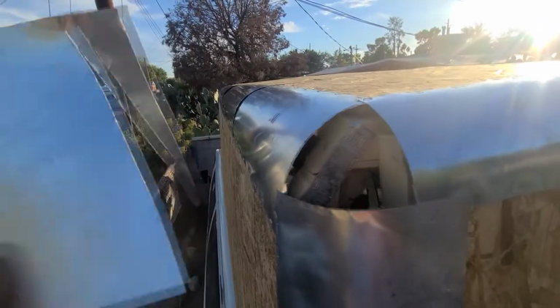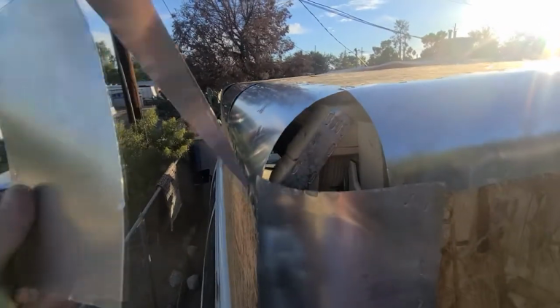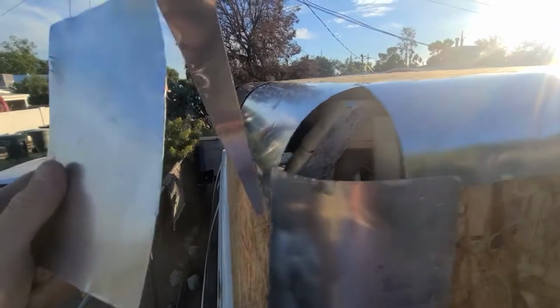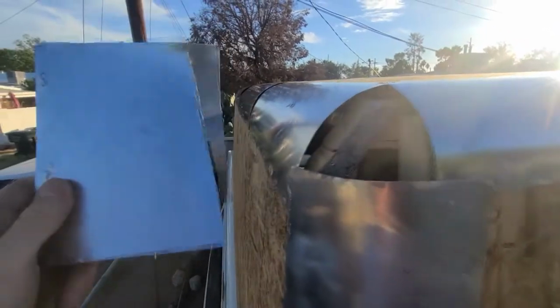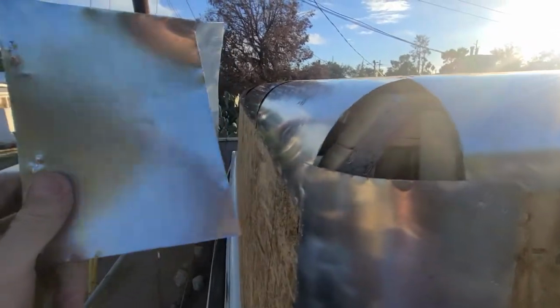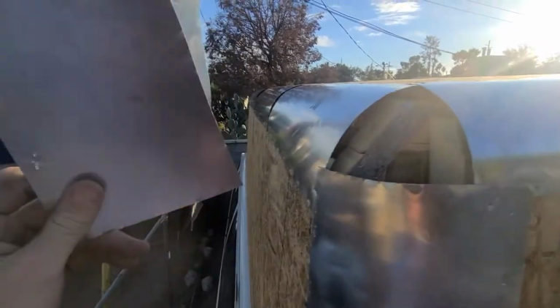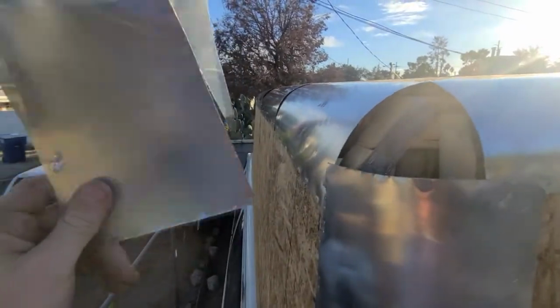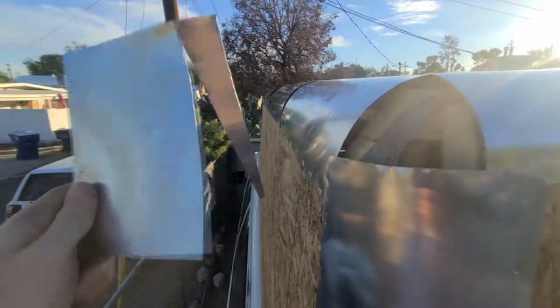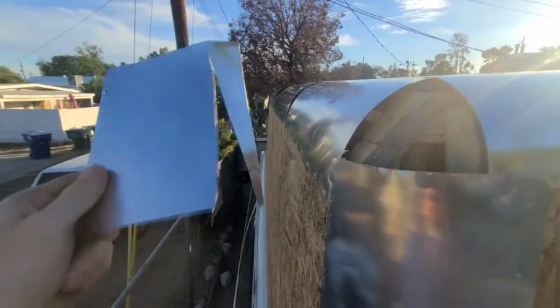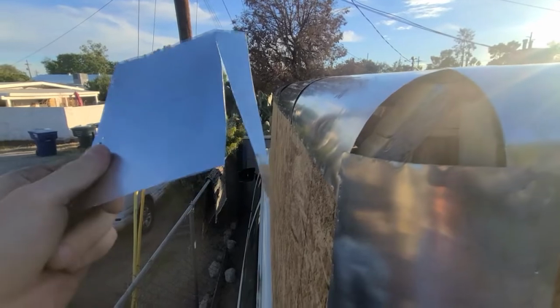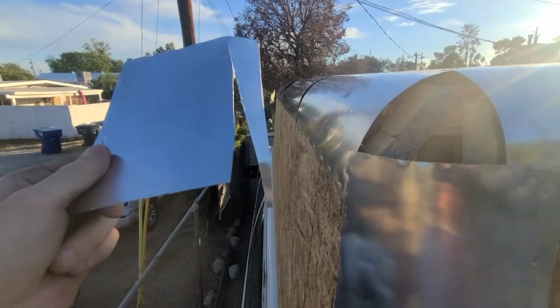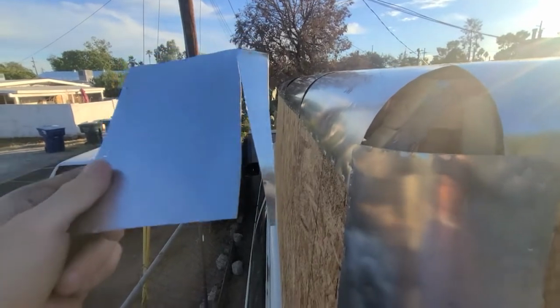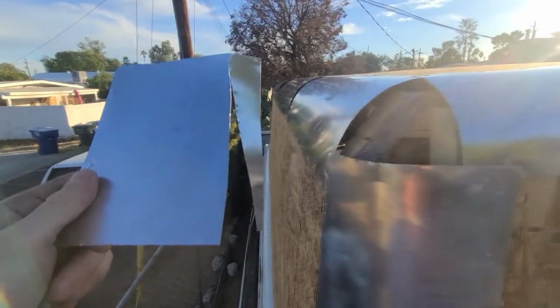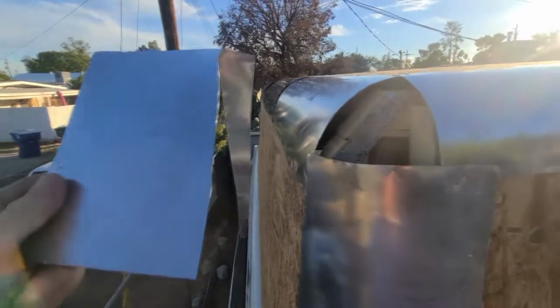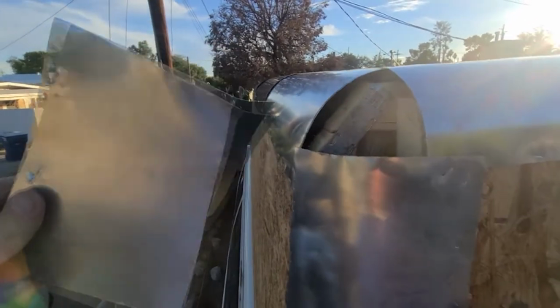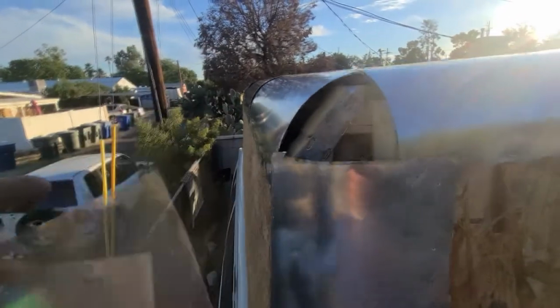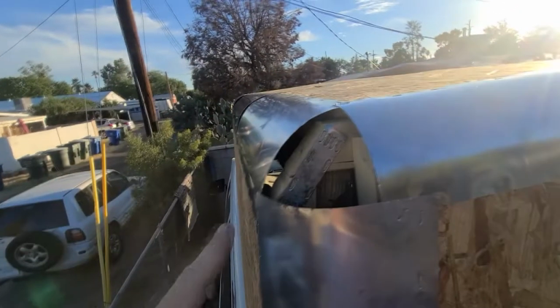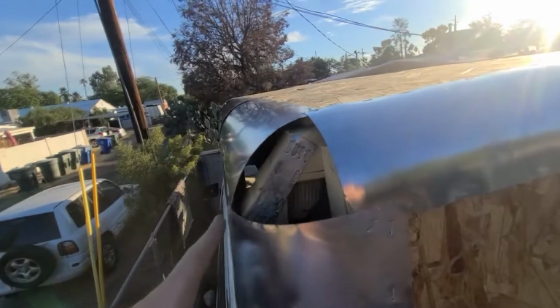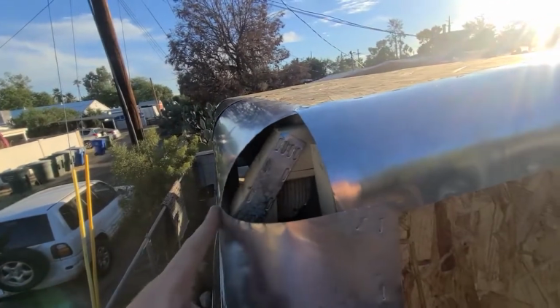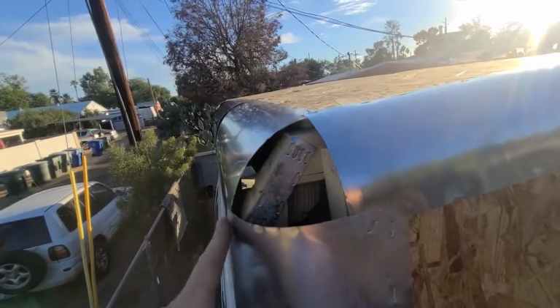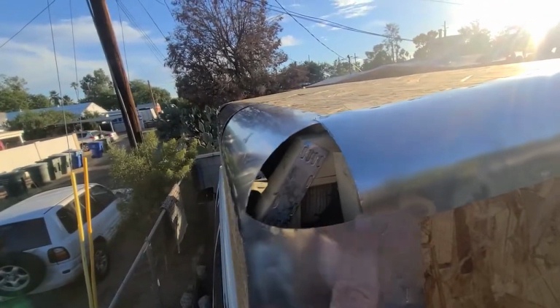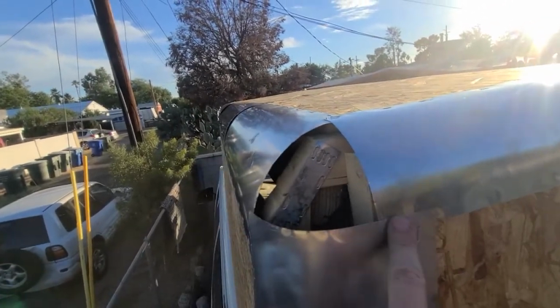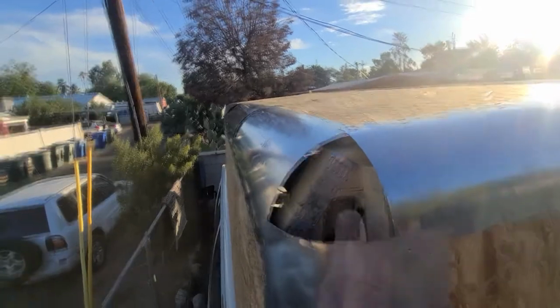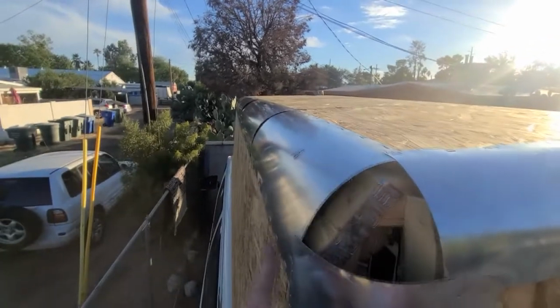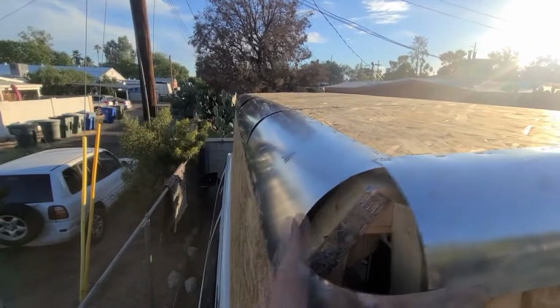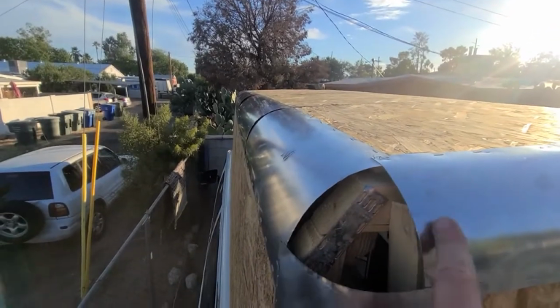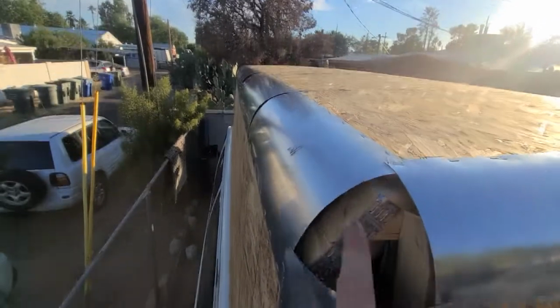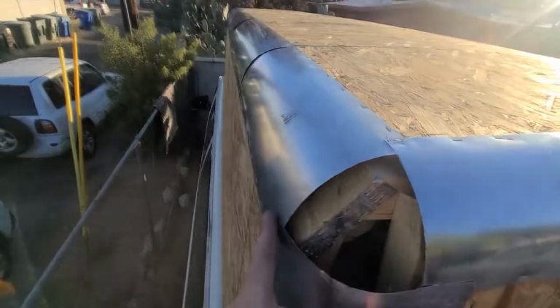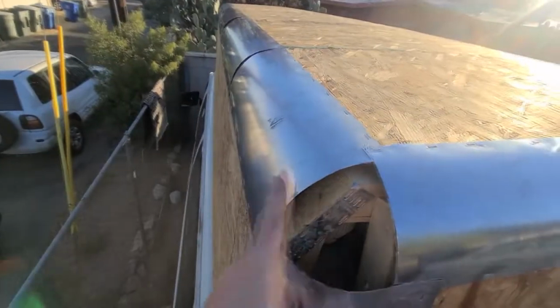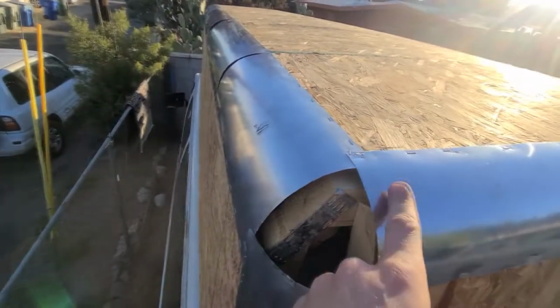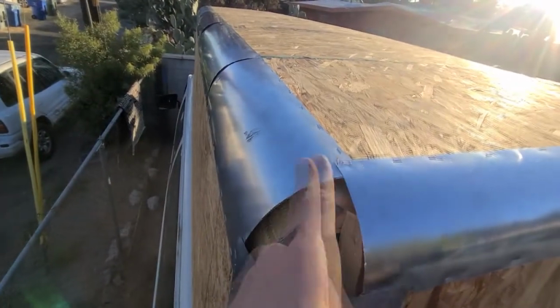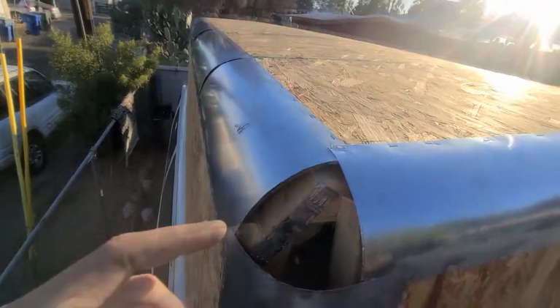Dealing with these three-pointed corners was one of the hardest parts of the build. An easy way that I found to do it was to use a couple of thin metal strips and staple or glue them in place one by one until you get the shape that you're looking for.